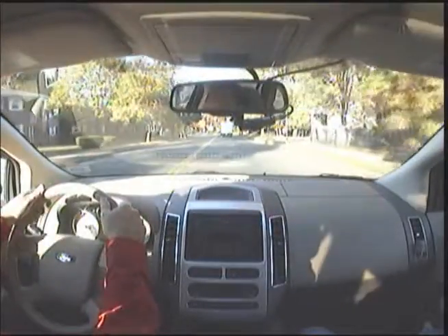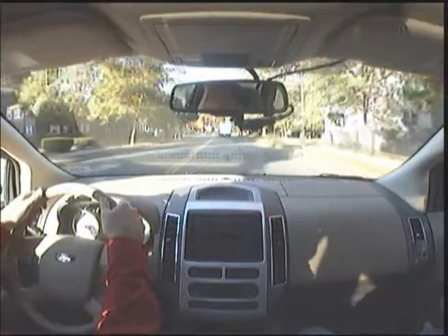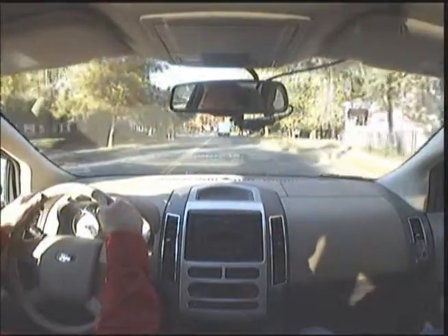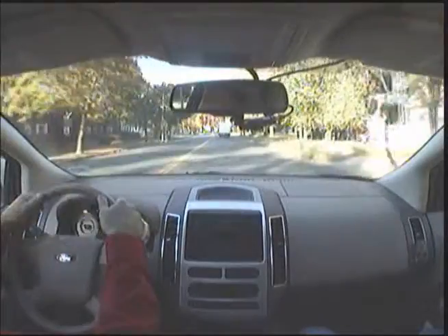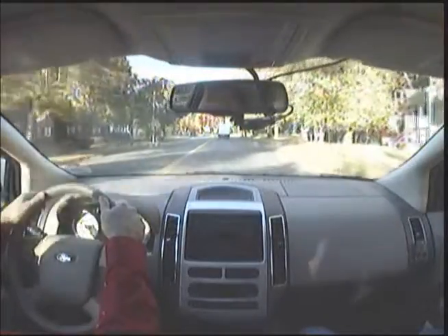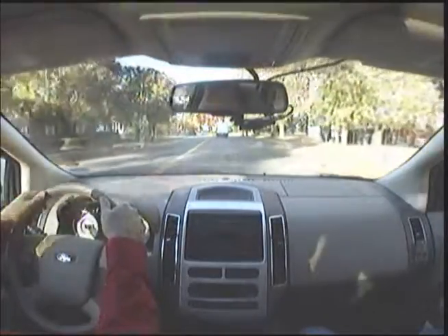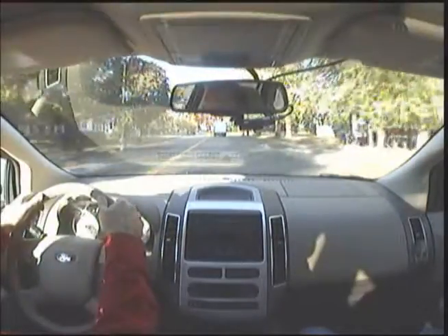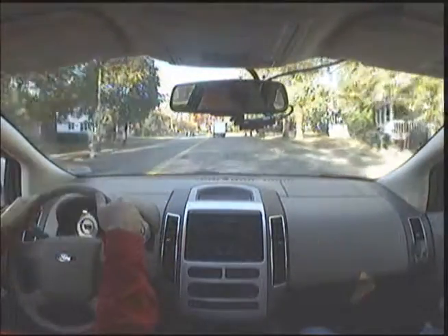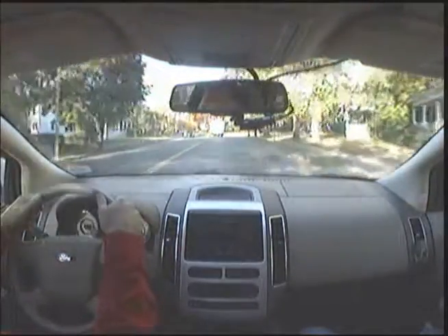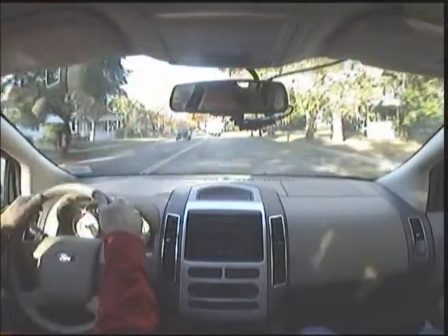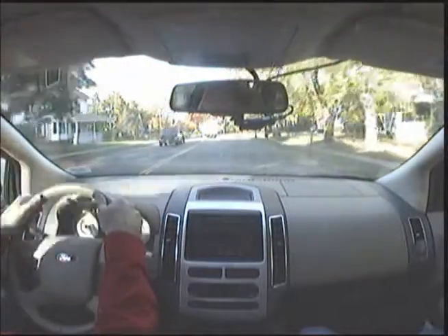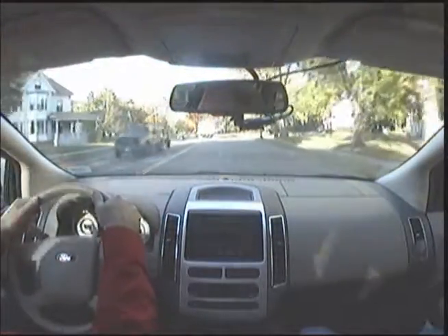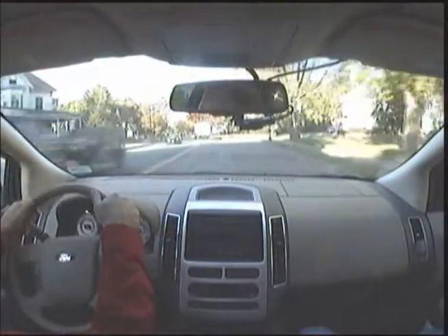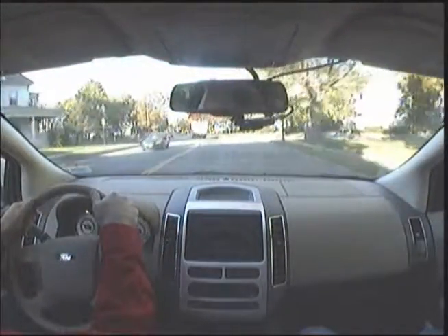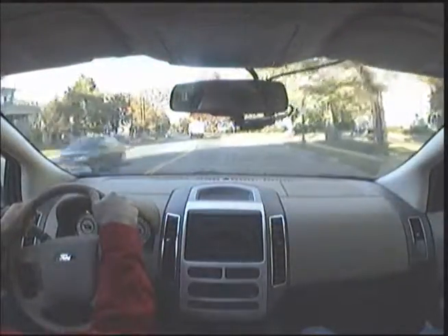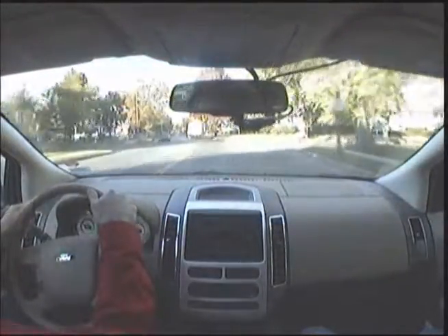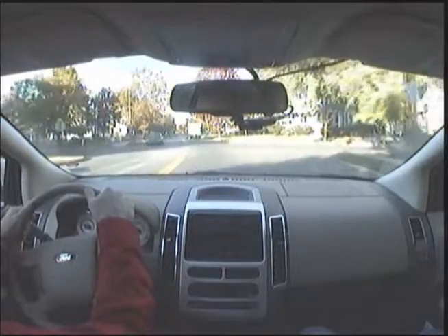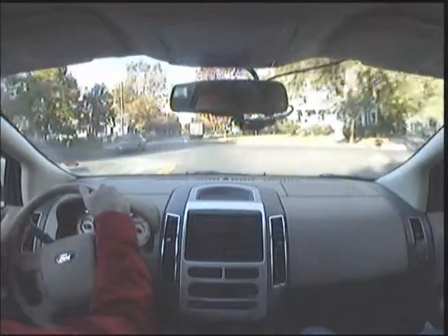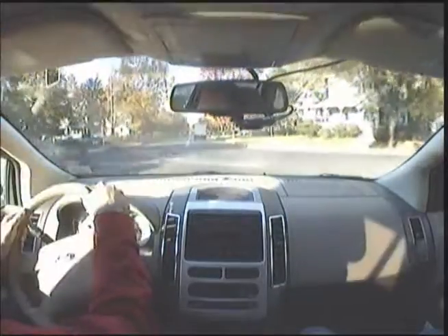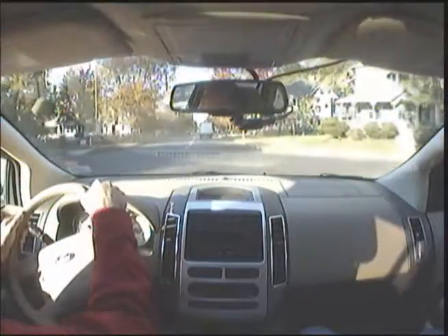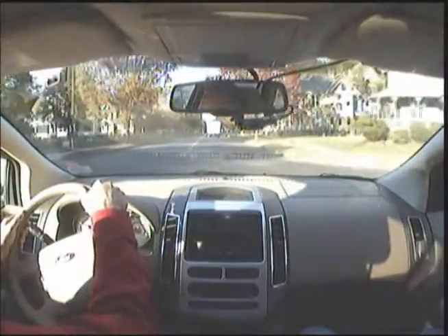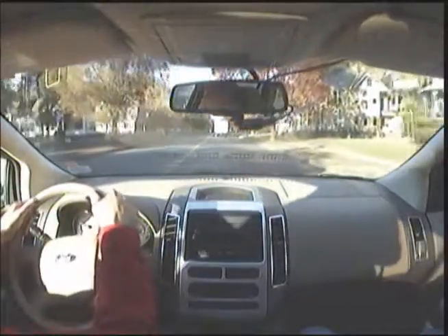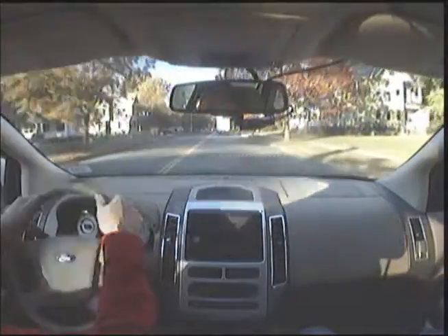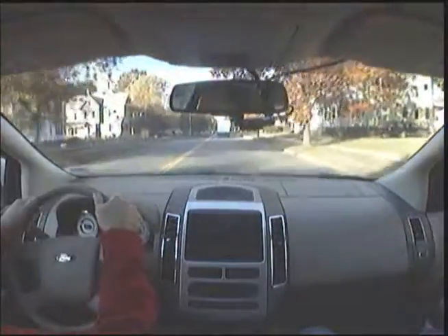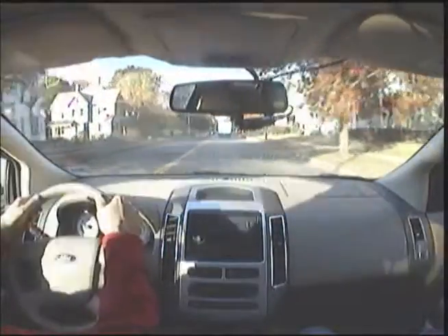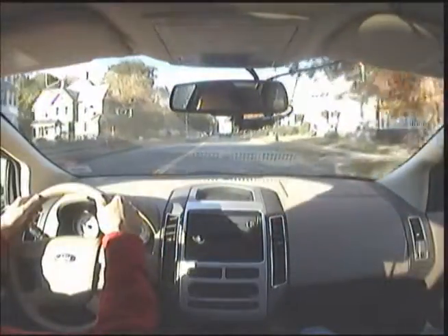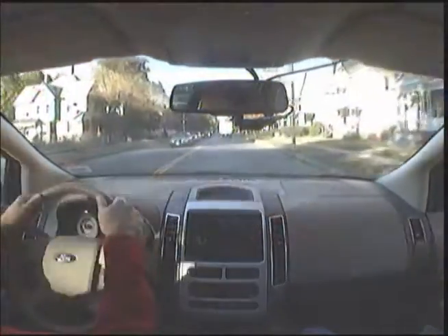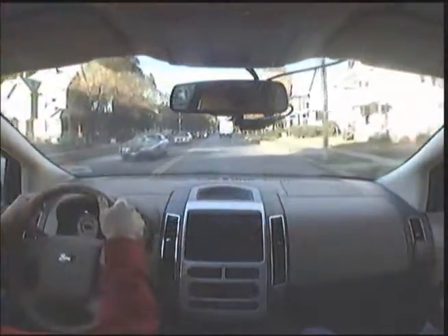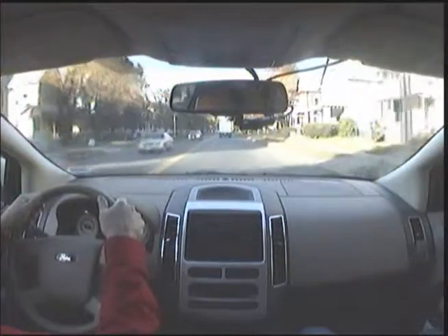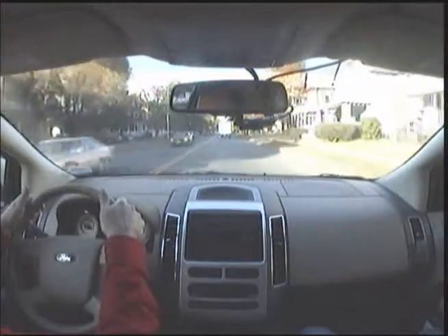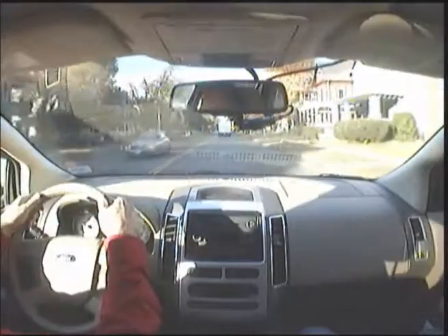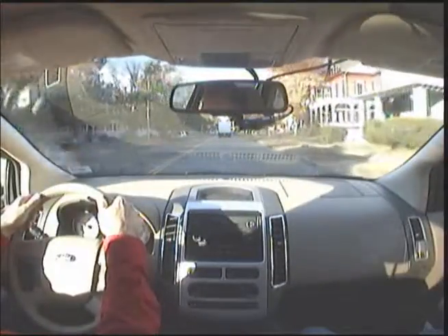Lots of space behind us — we've got a school bus quite a ways behind us, so we've got plenty of space. Watching for cross streets, no traffic. Watching for people pulling out of driveways or into driveways. So far, so good.